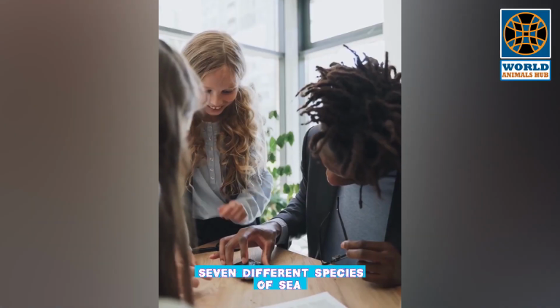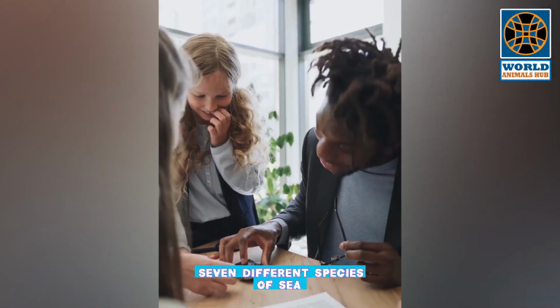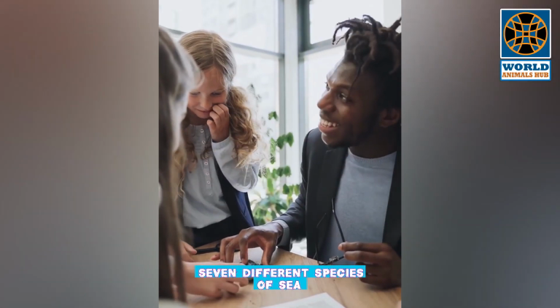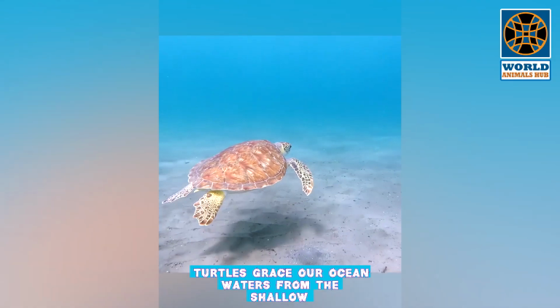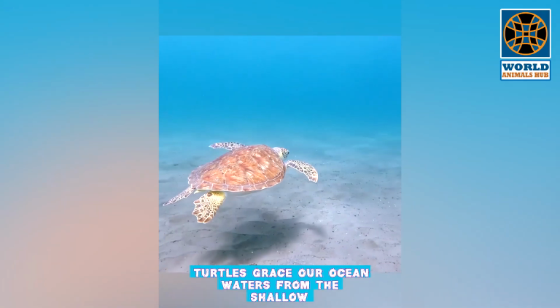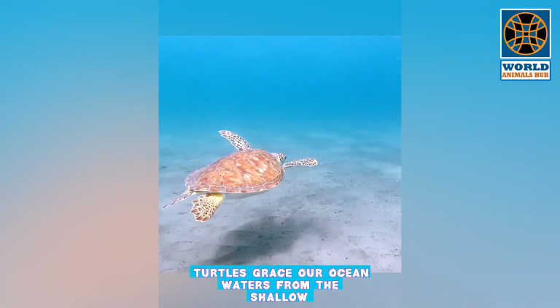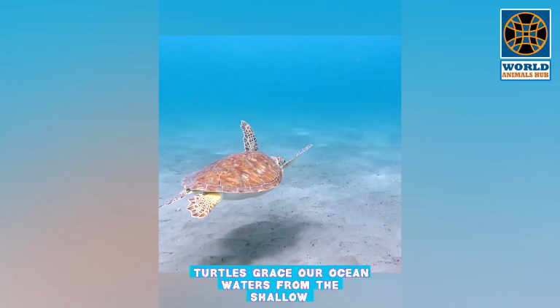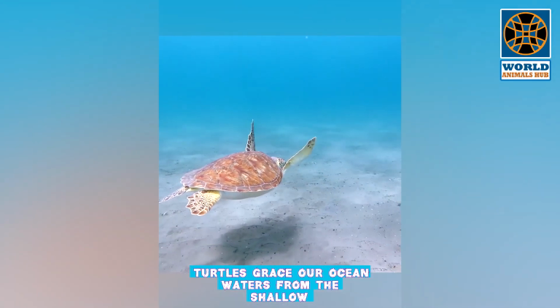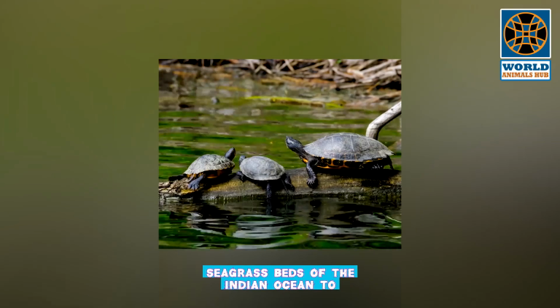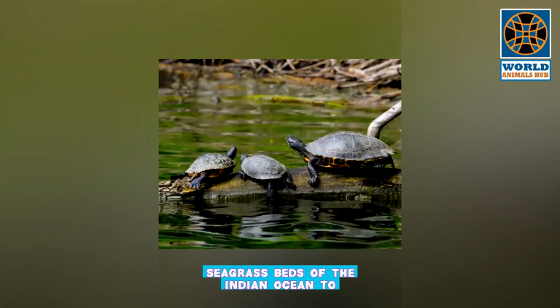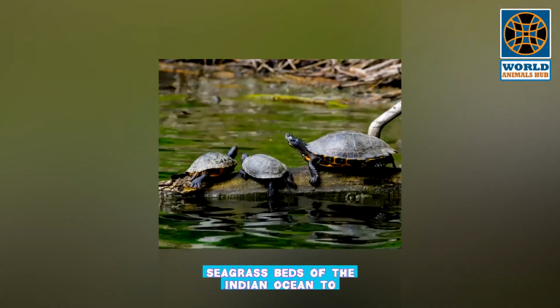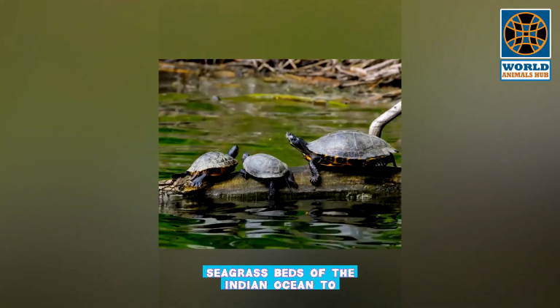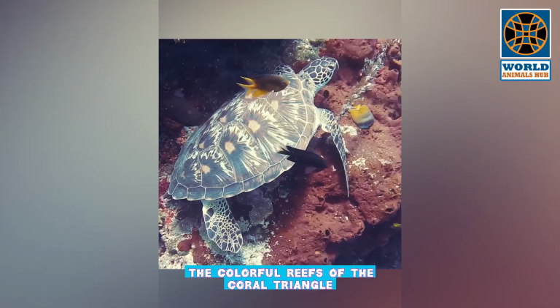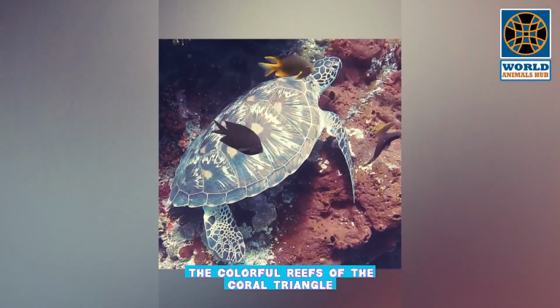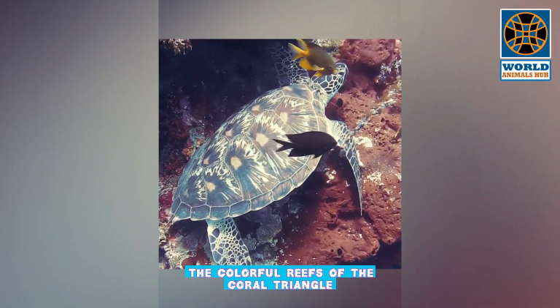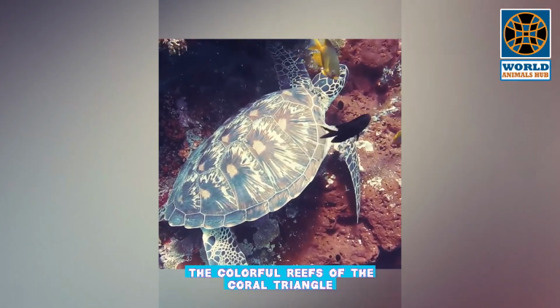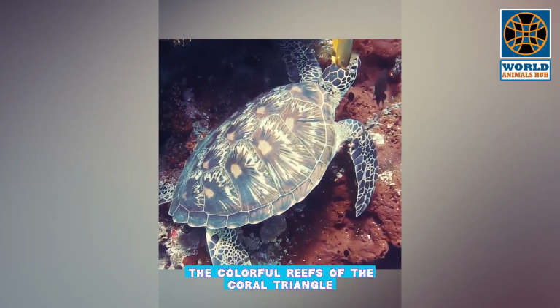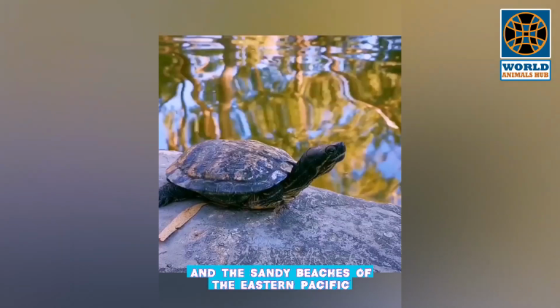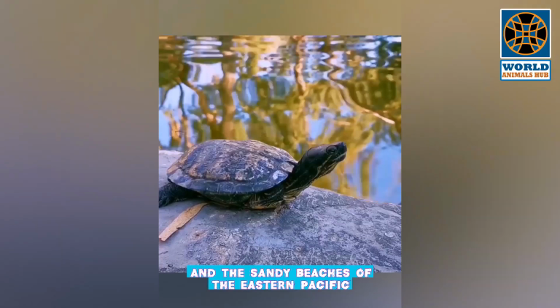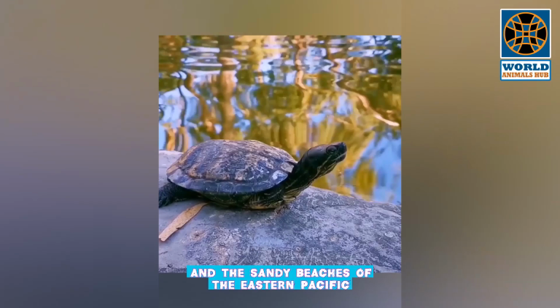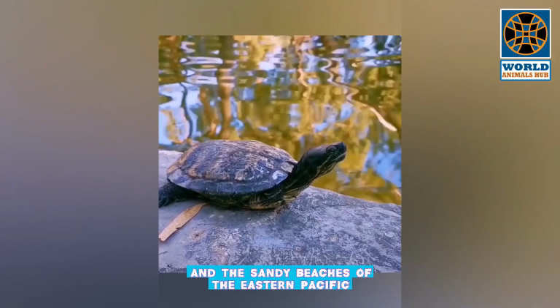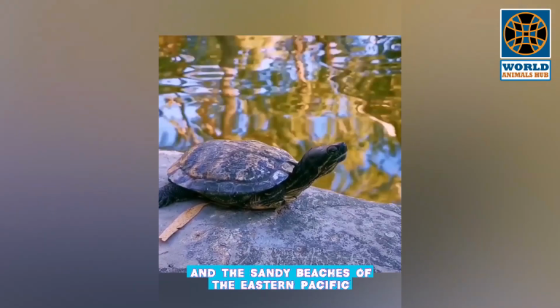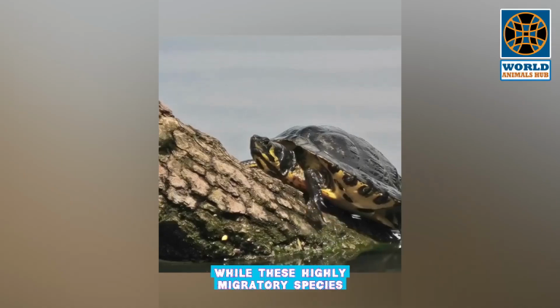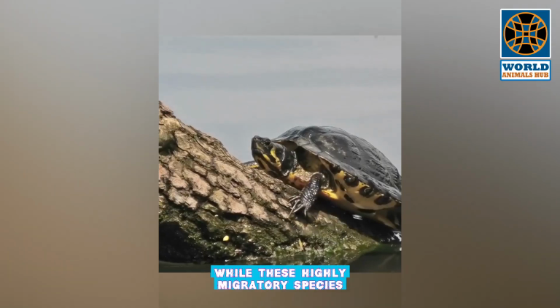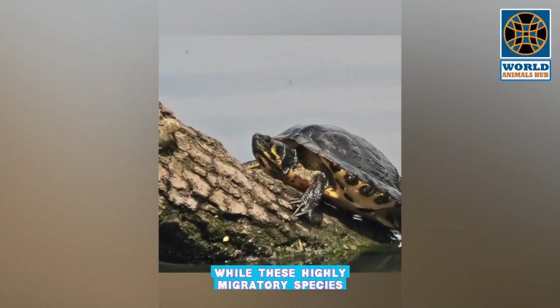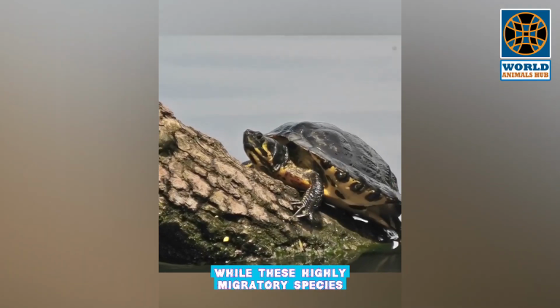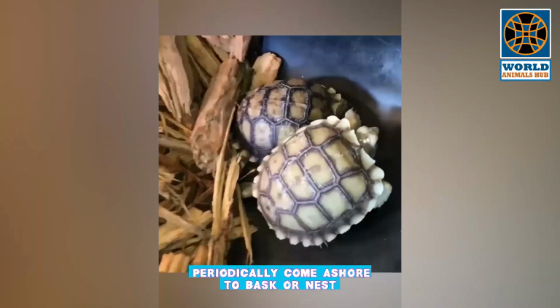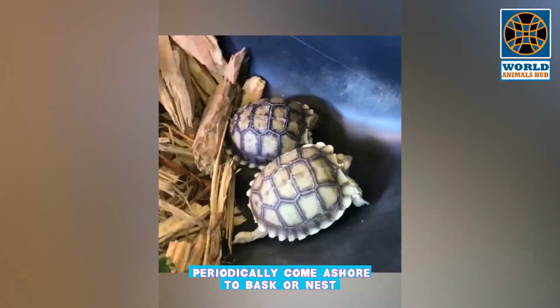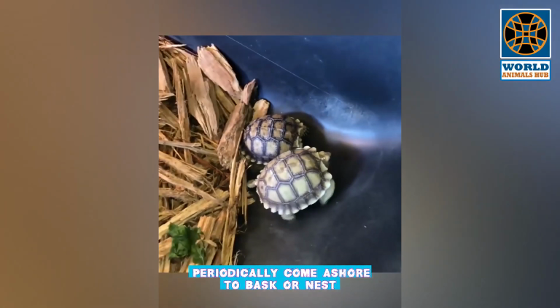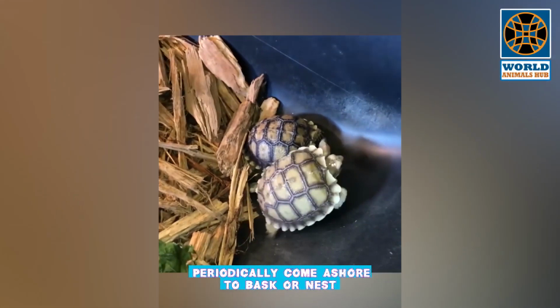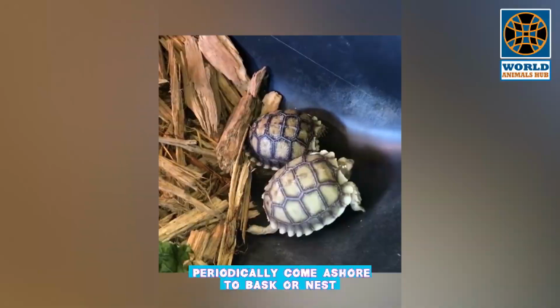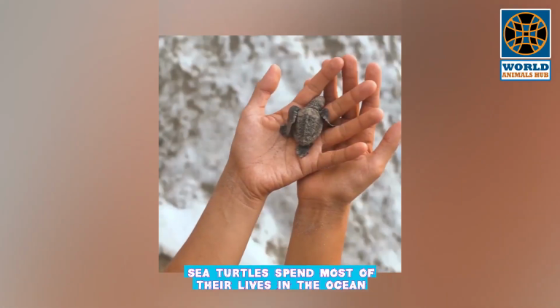Seven different species of sea turtles grace our ocean waters, from the shallow seagrass beds of the Indian Ocean to the colorful reefs of the Coral Triangle and the sandy beaches of the Eastern Pacific. While these highly migratory species periodically come ashore to bask or nest, sea turtles spend most of their lives in the ocean.